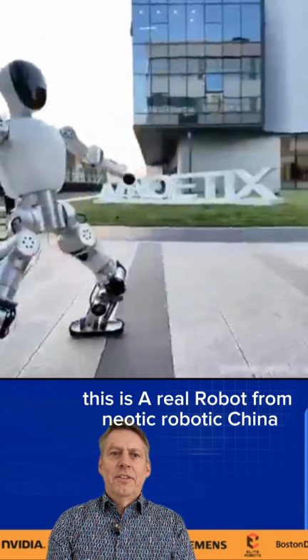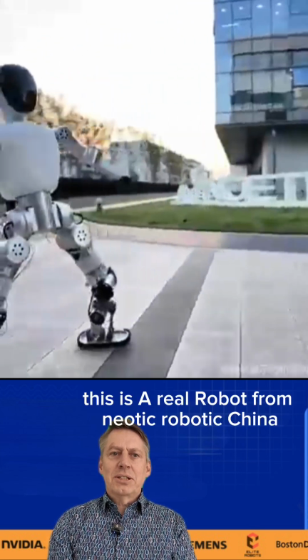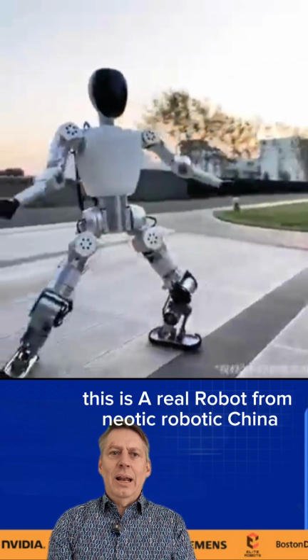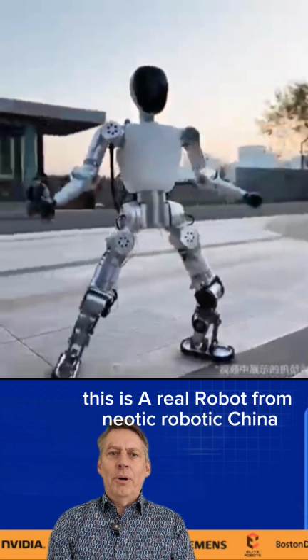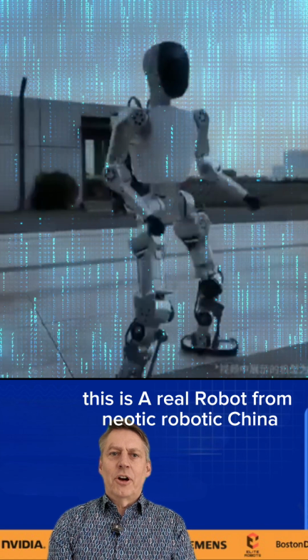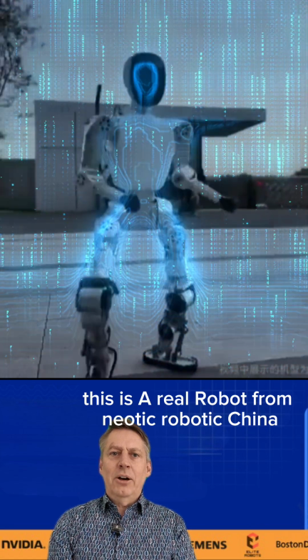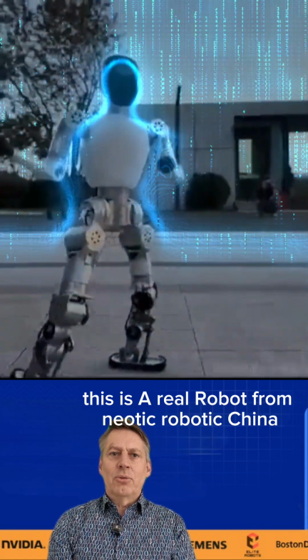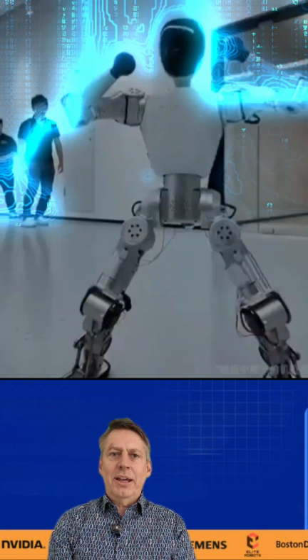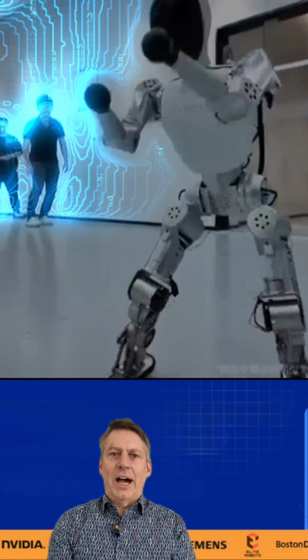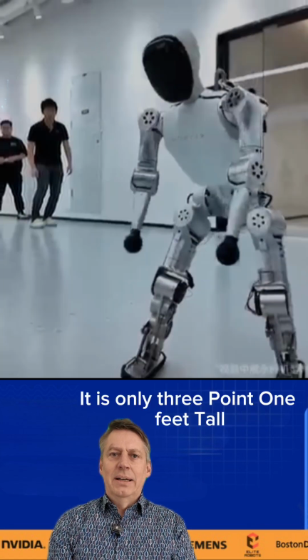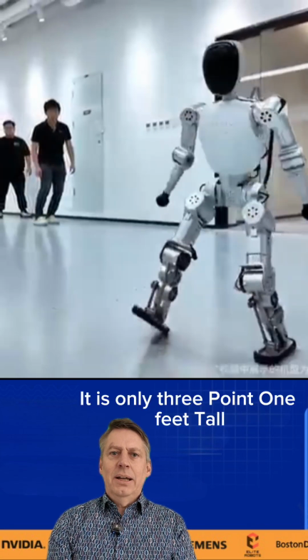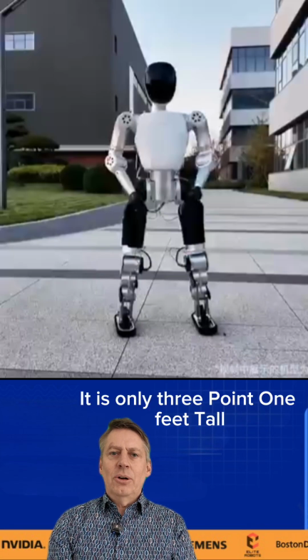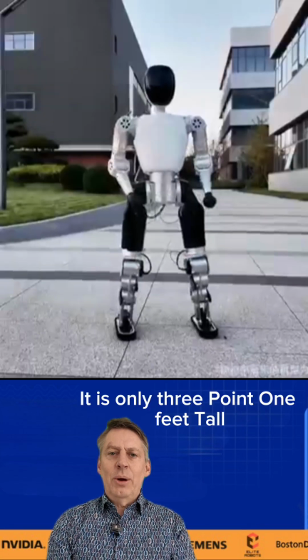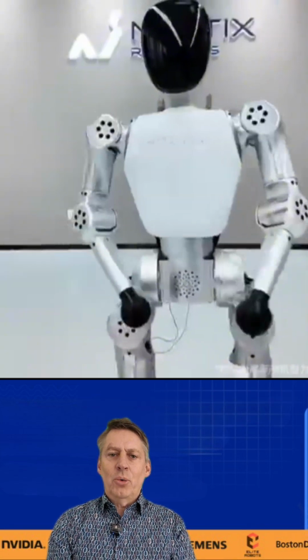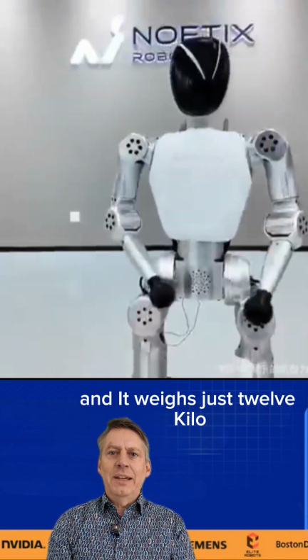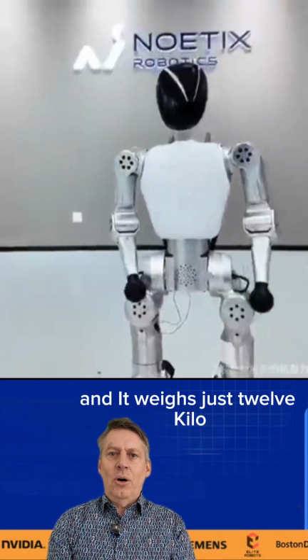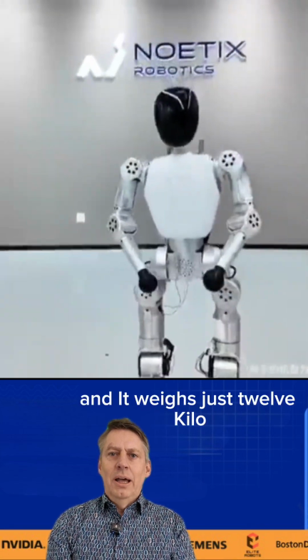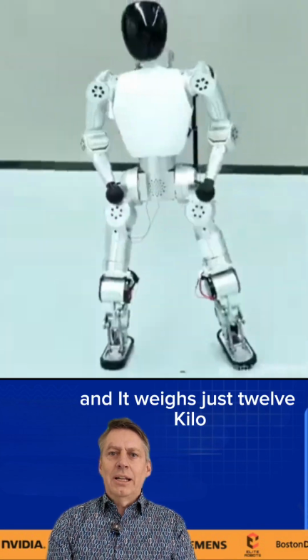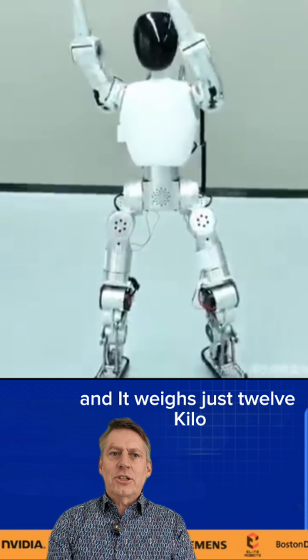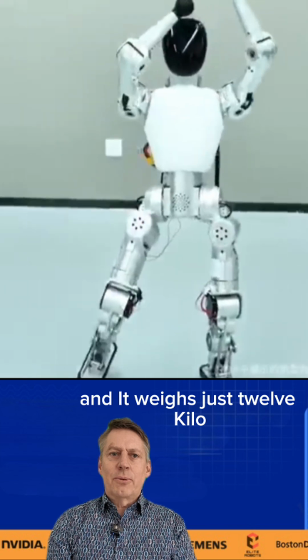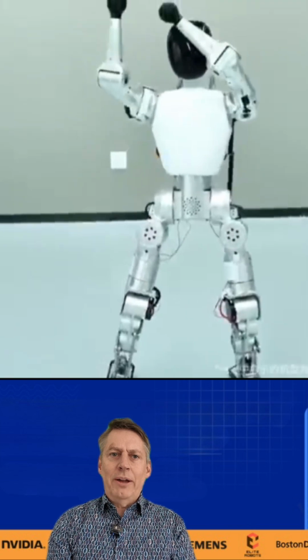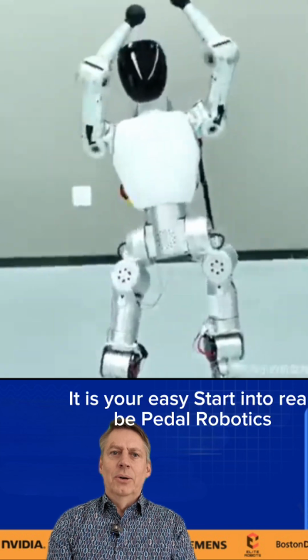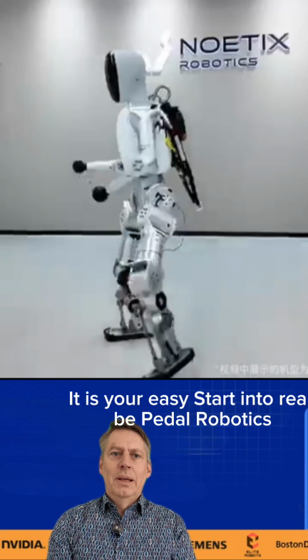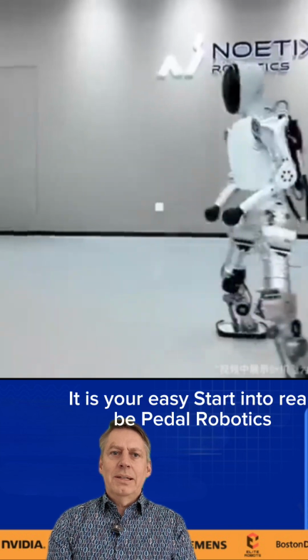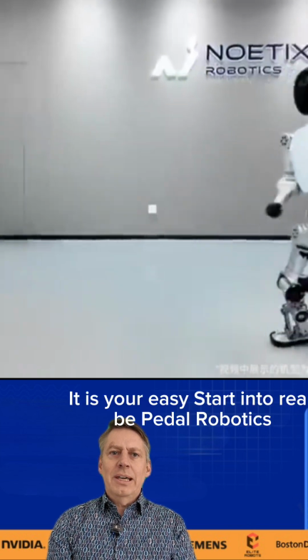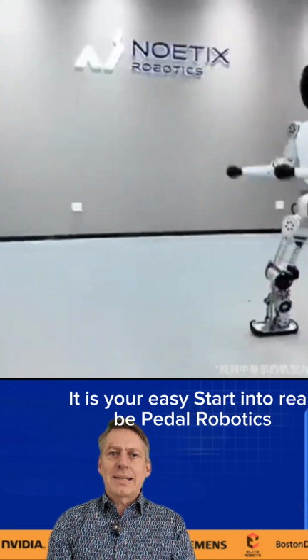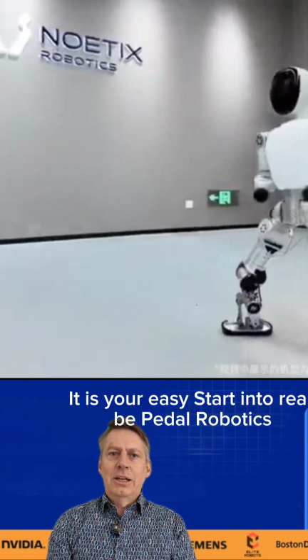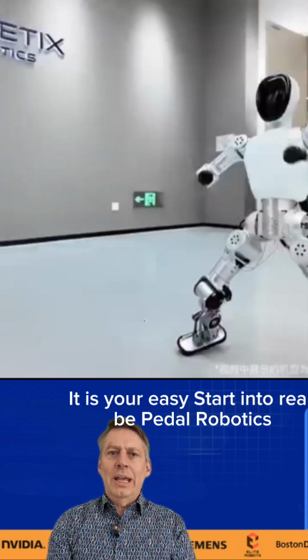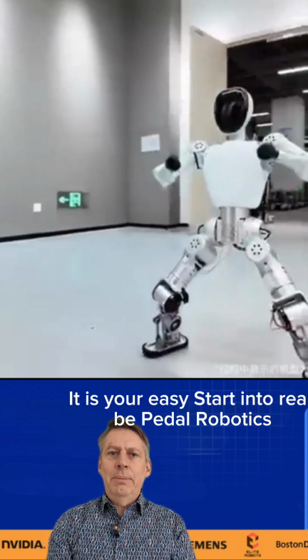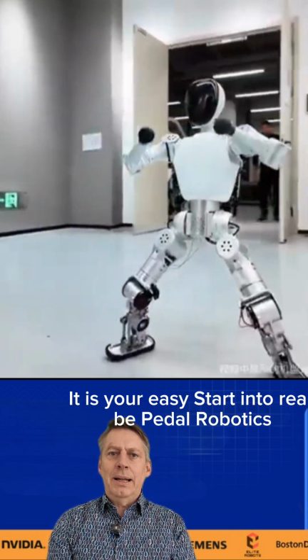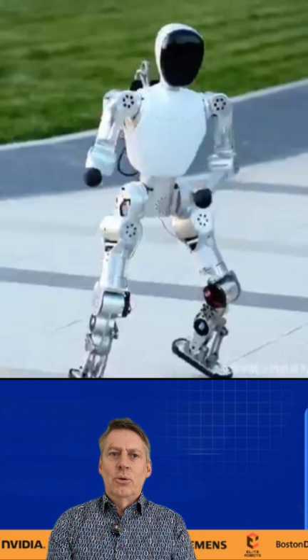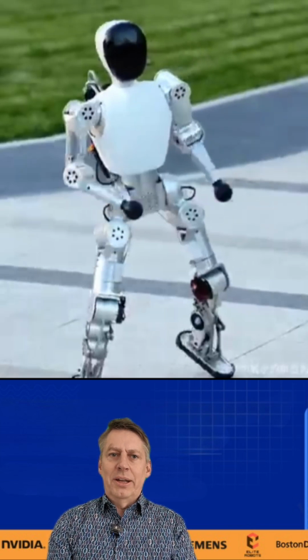This is a real robot from Neotic Robotic, China. It is only 3.1 feet tall and weighs just 12 kilos. It is your easy start into real bipedal robotics.